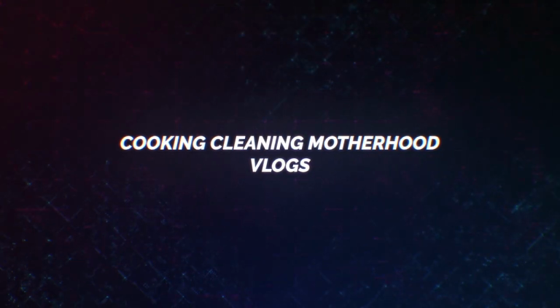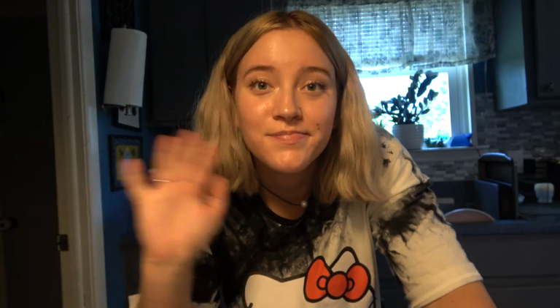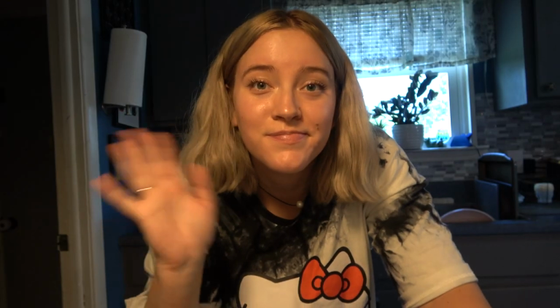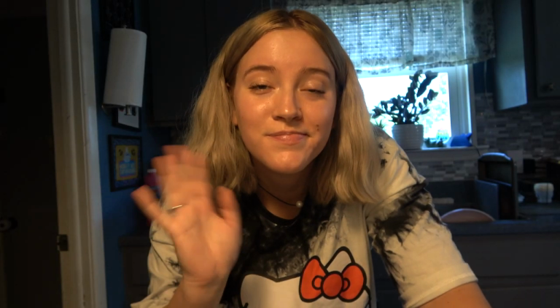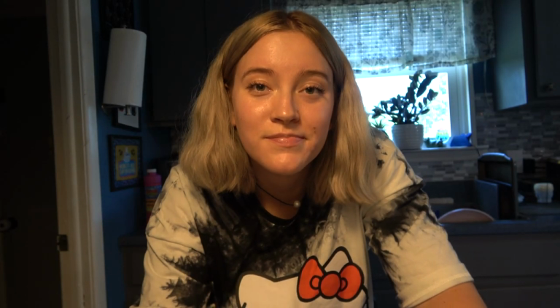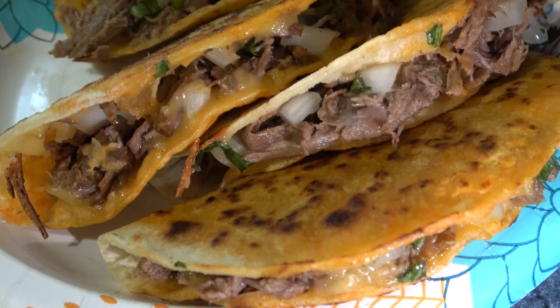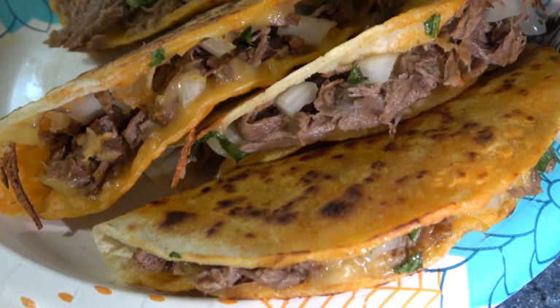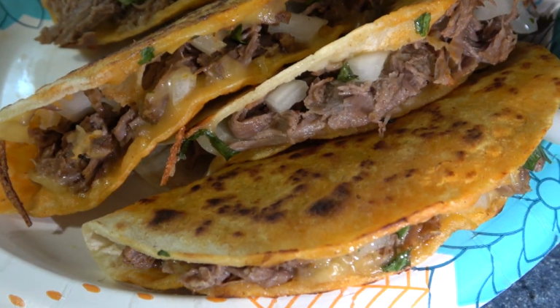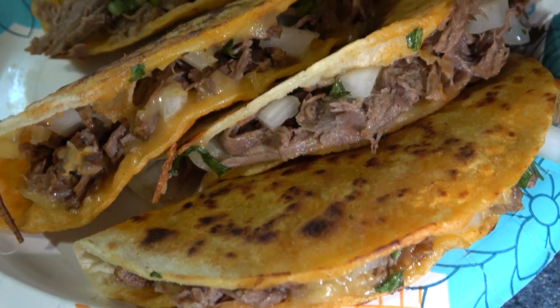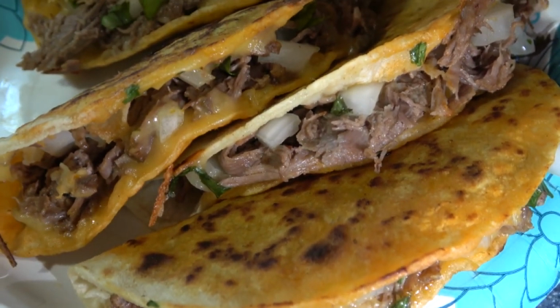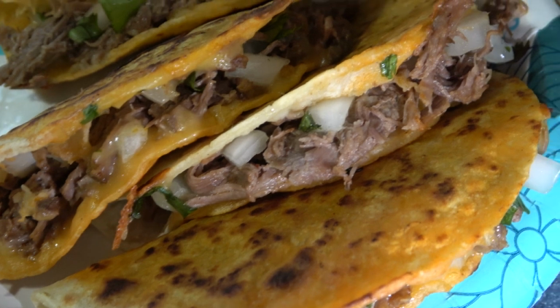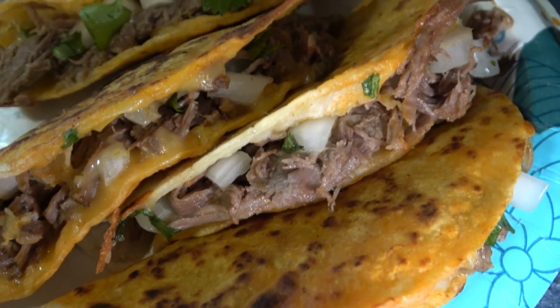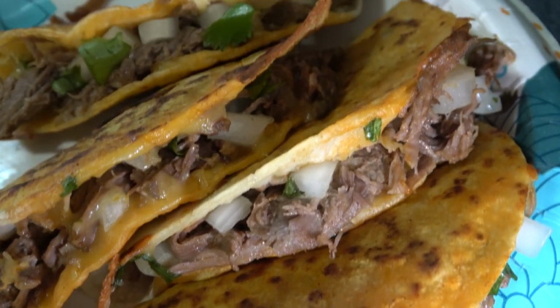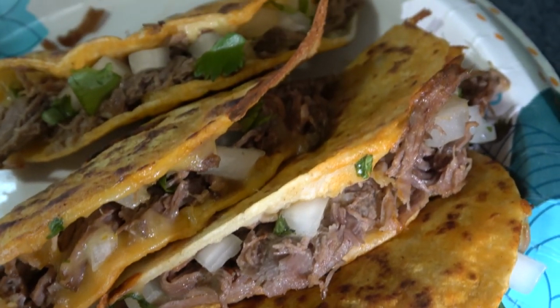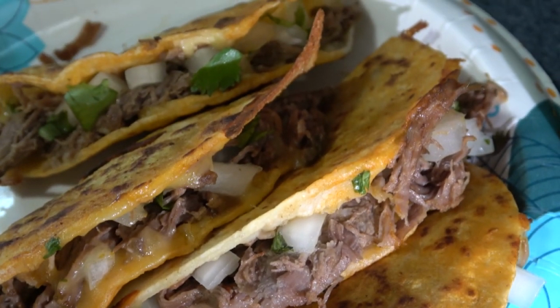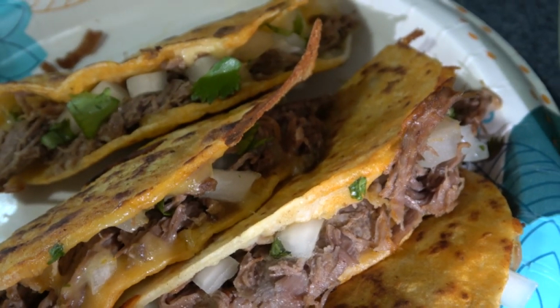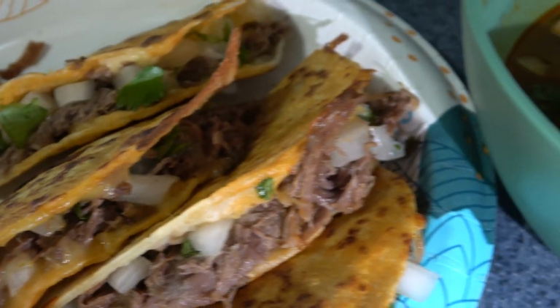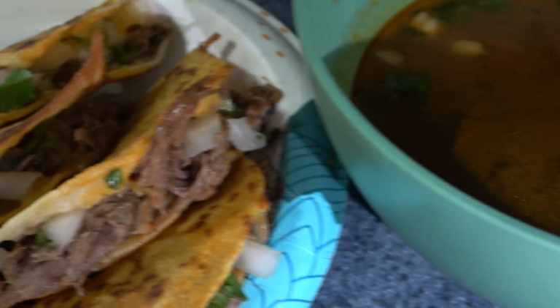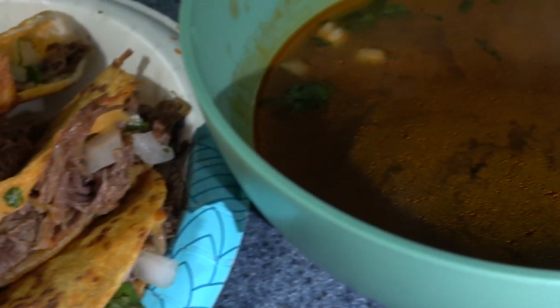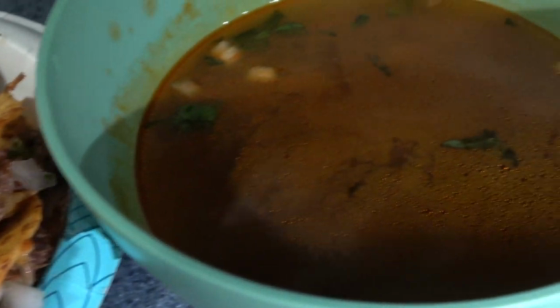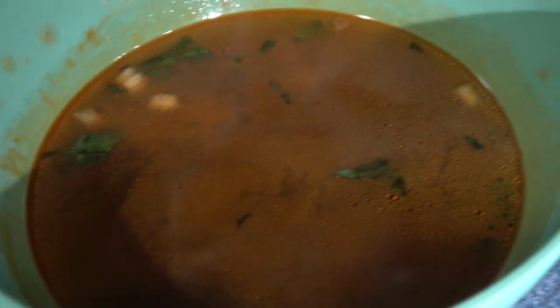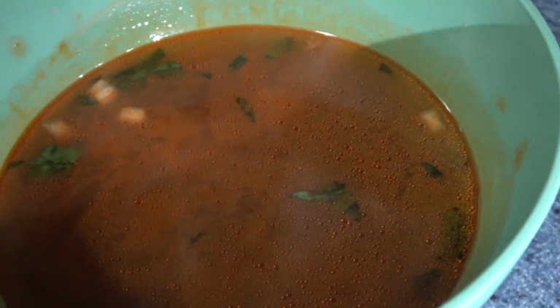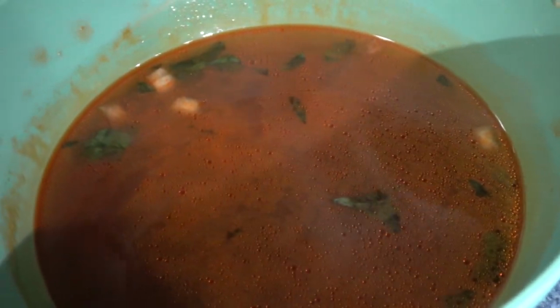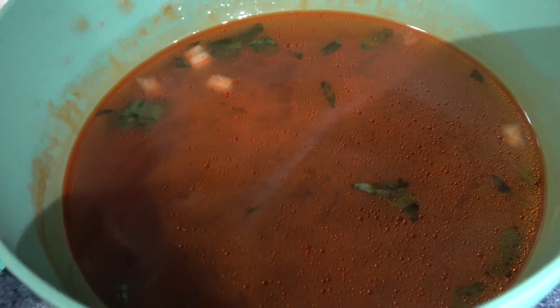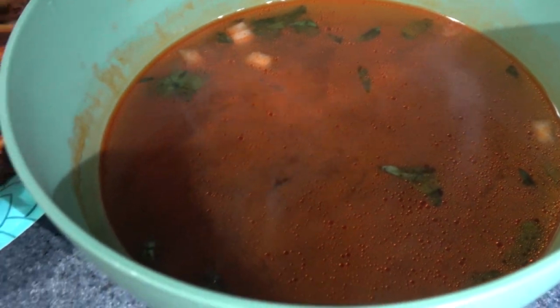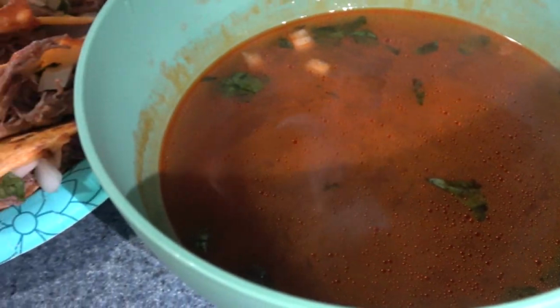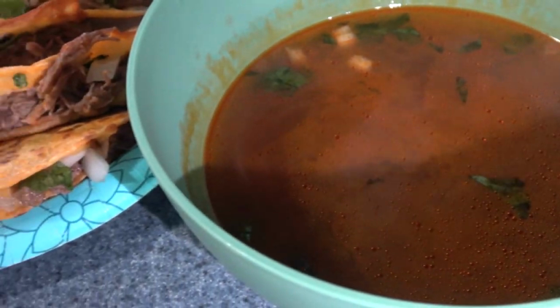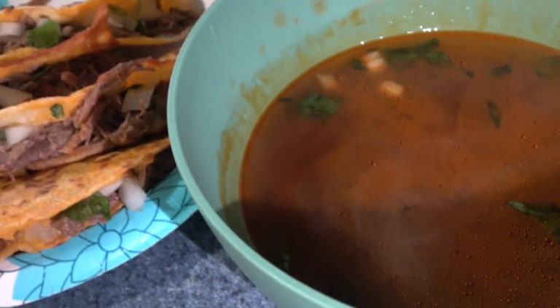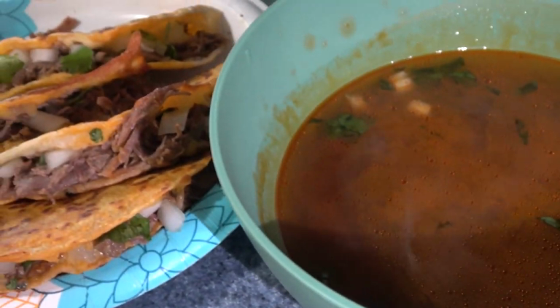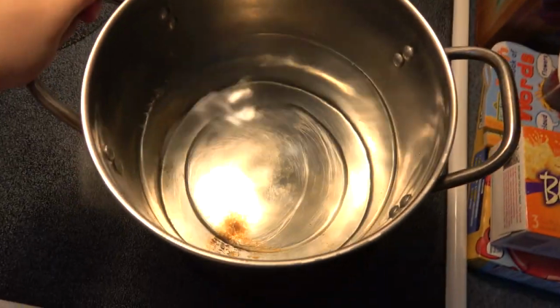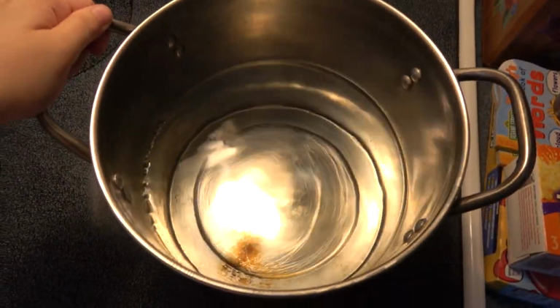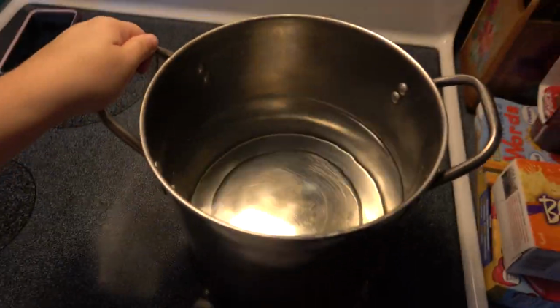Hey guys, for today's video we are going to make some birria tacos. If you are interested in this, please keep watching. This is just how I made it and I am not claiming to be authentic or anything of that sort.